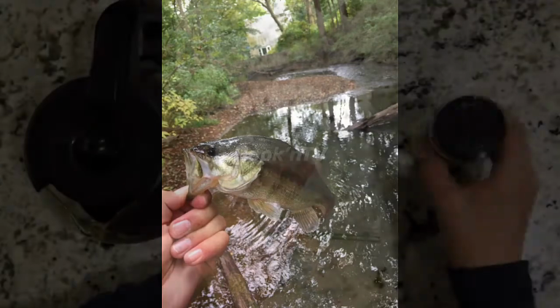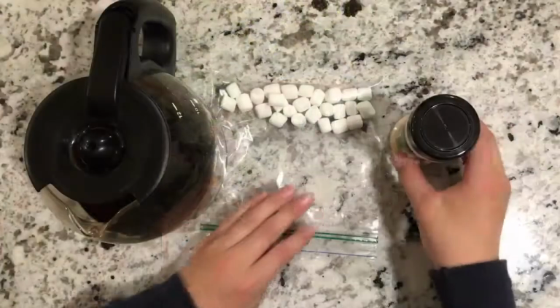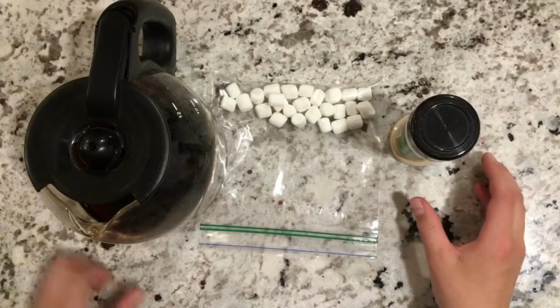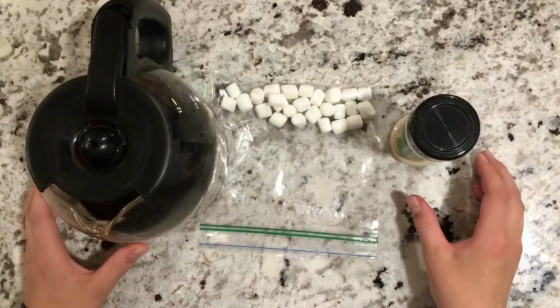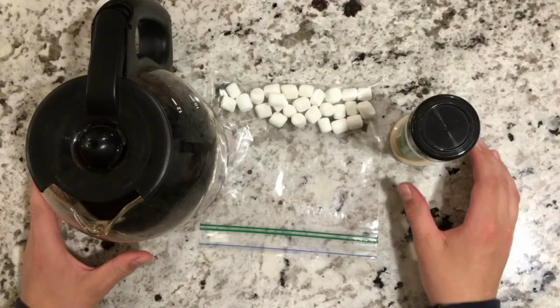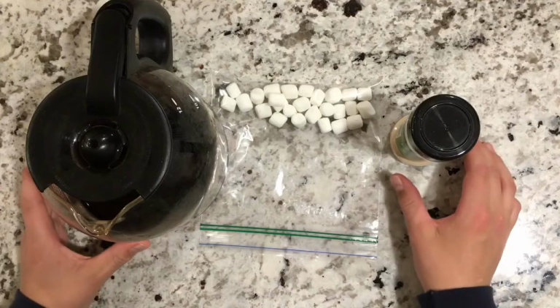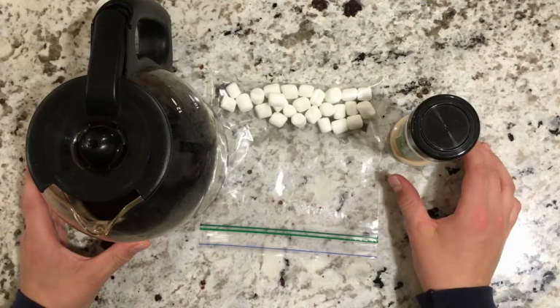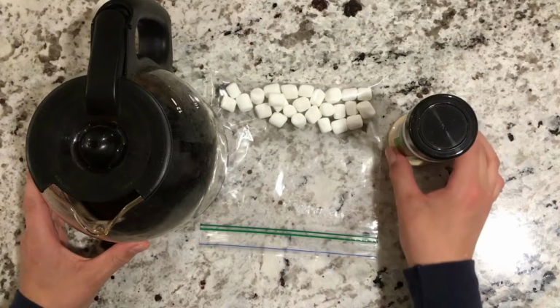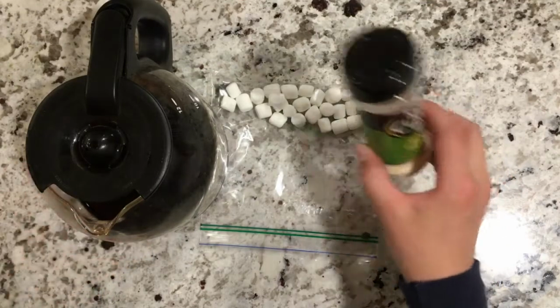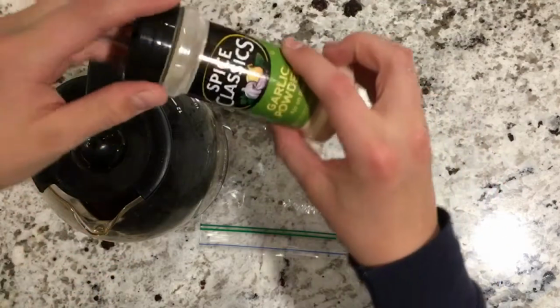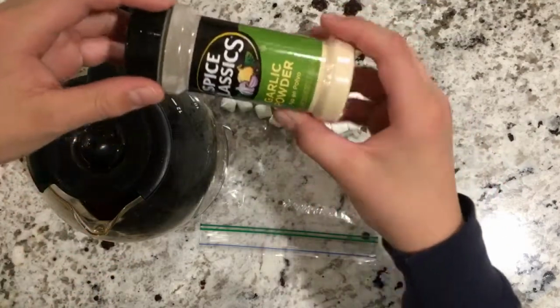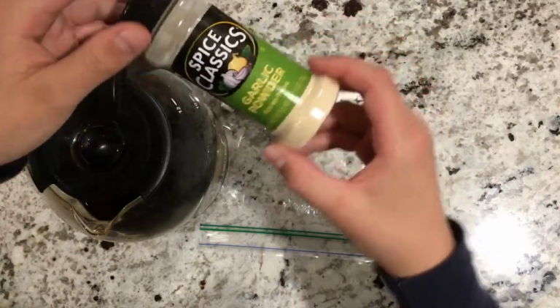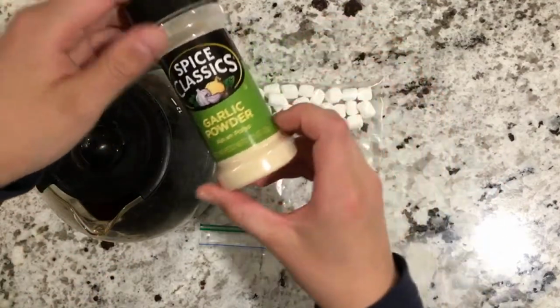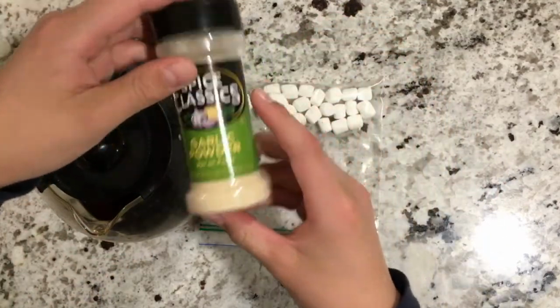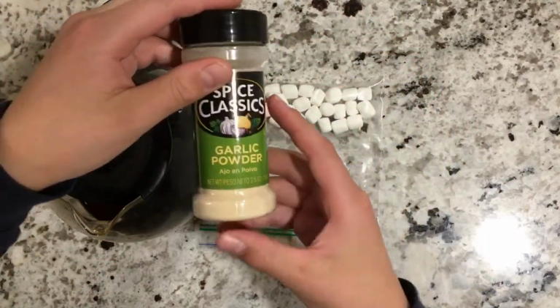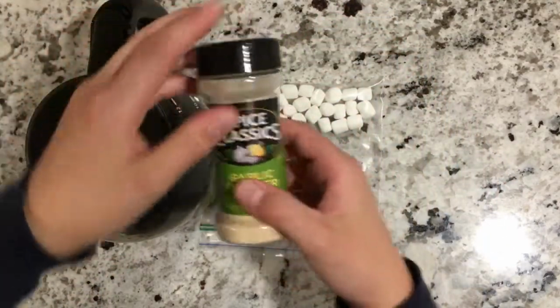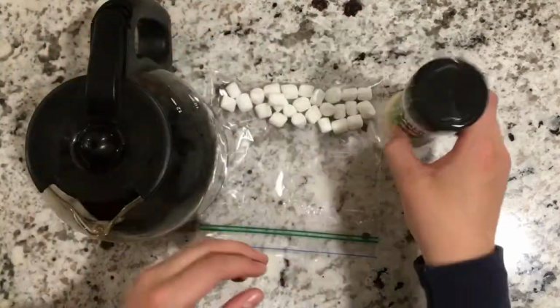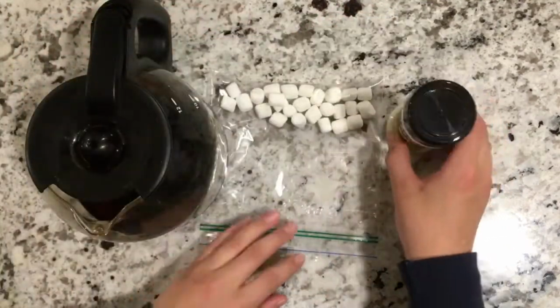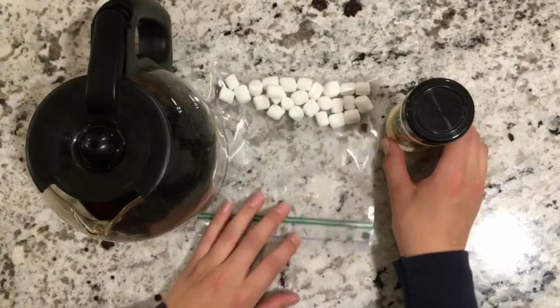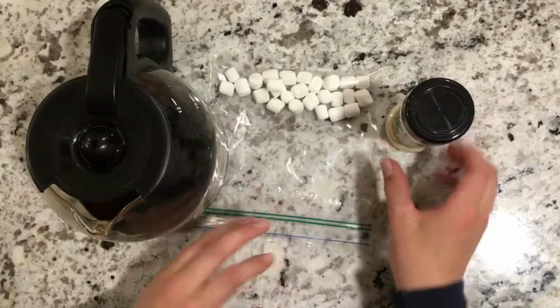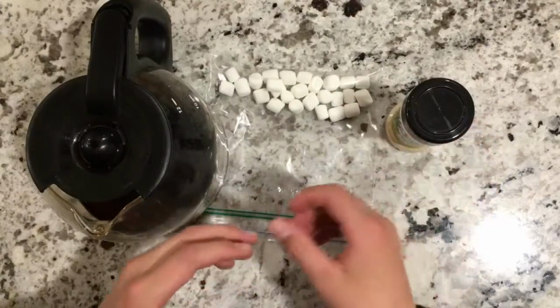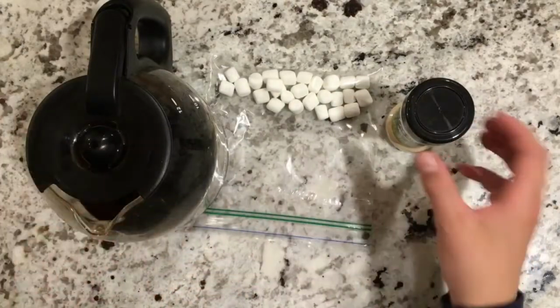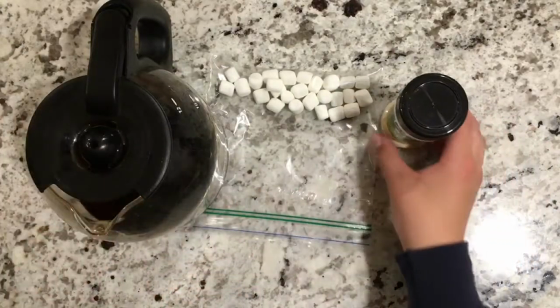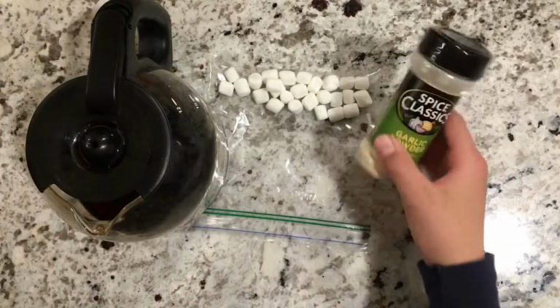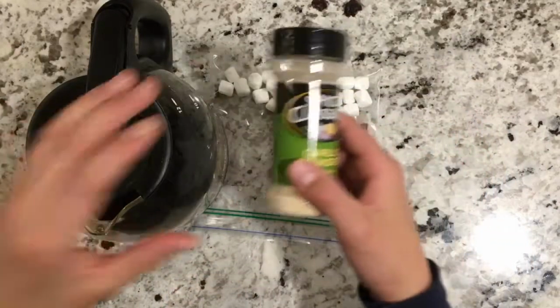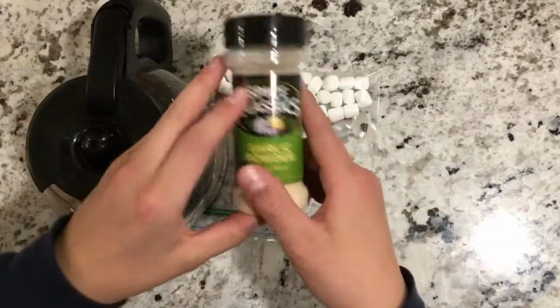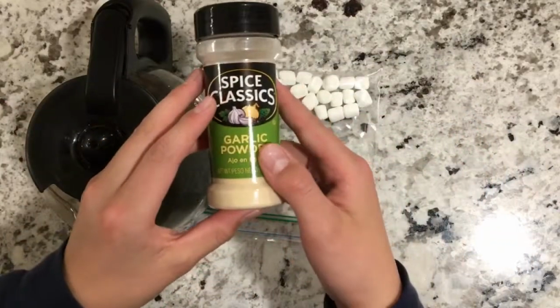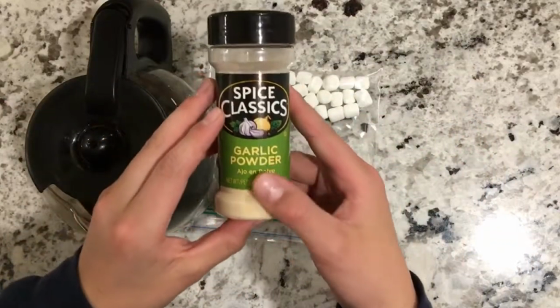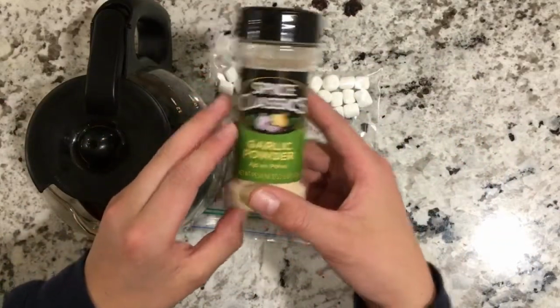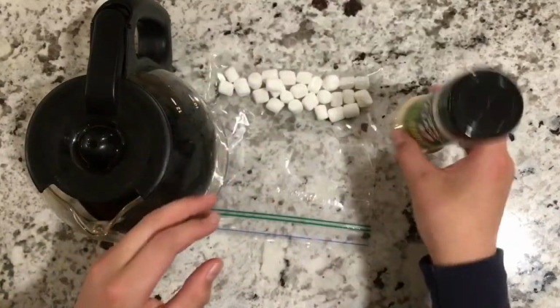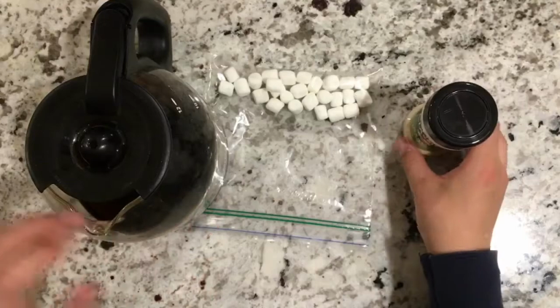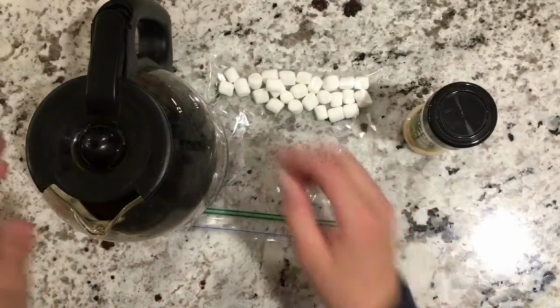So in order to do this, you're going to need three things. First up, you're going to need some garlic powder, or you could probably use sugar or just something powdery. But I do recommend garlic powder to add some extra scent.